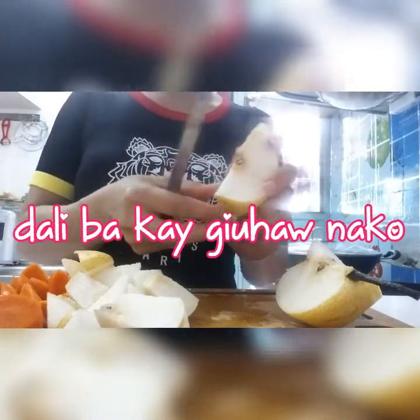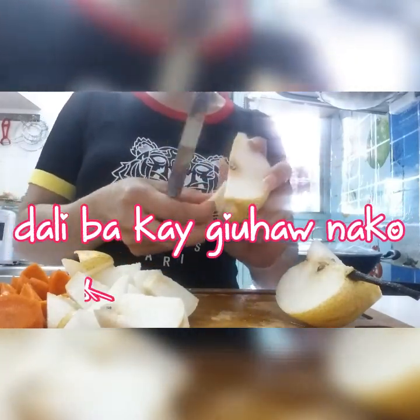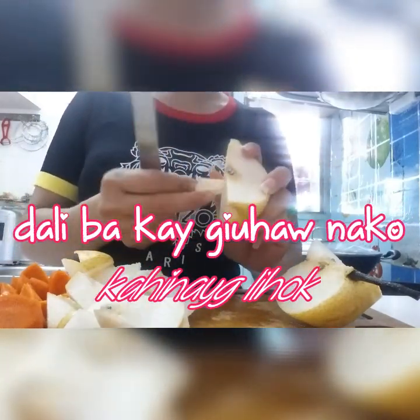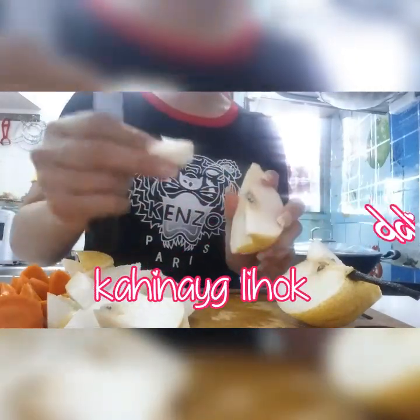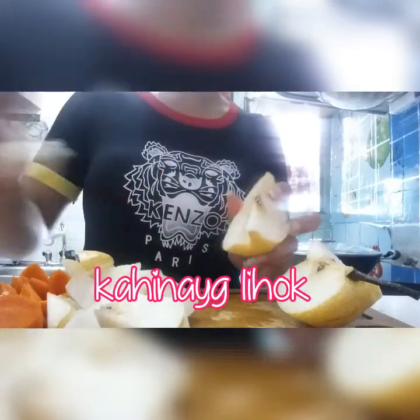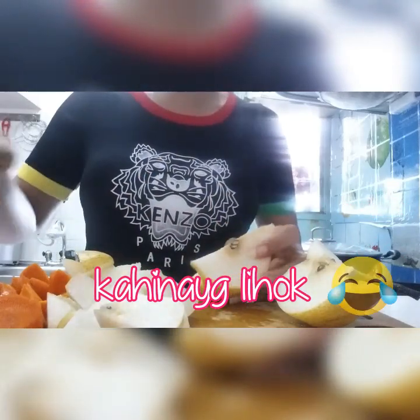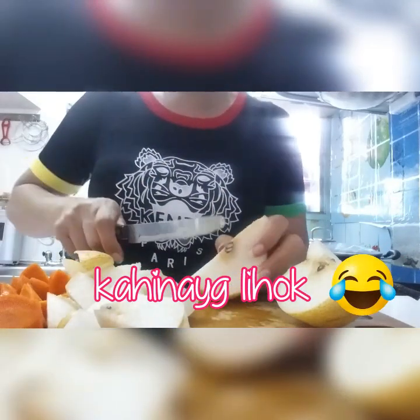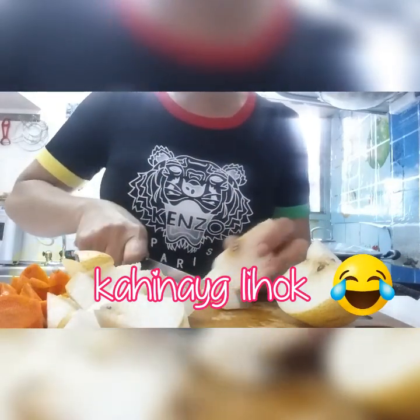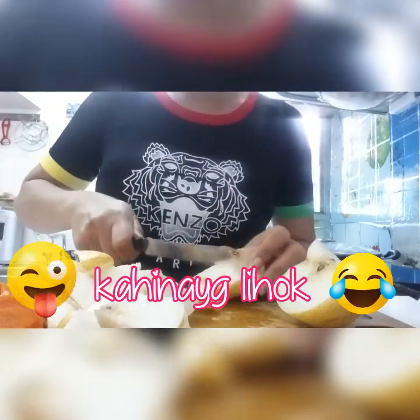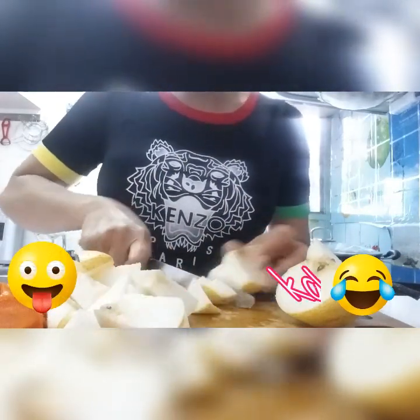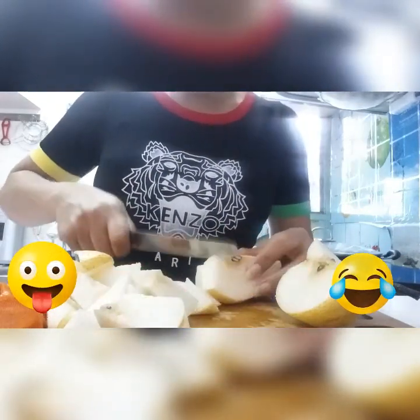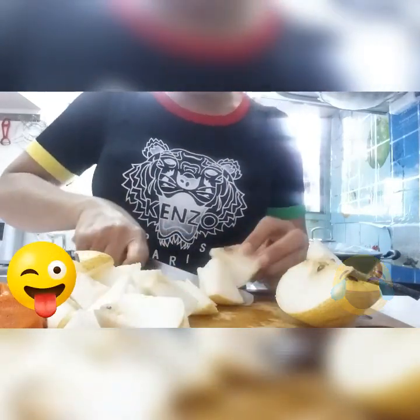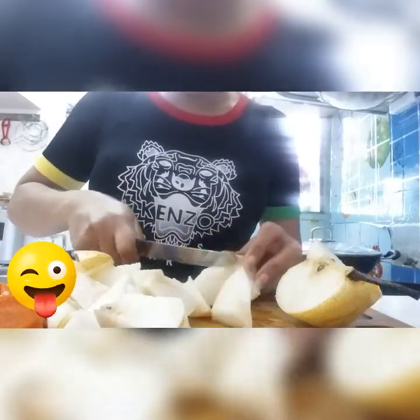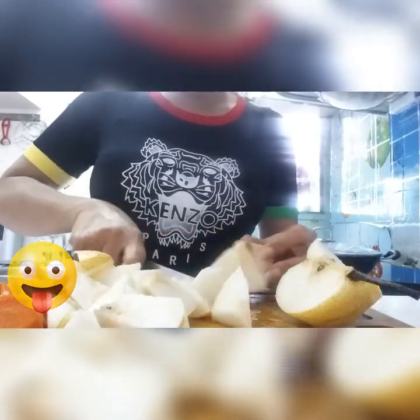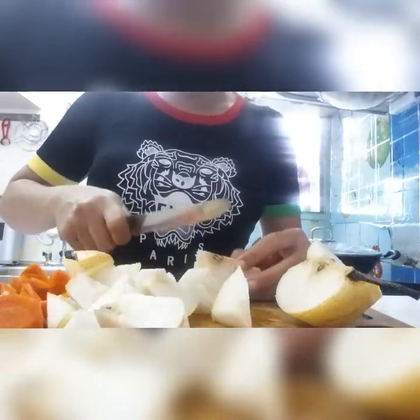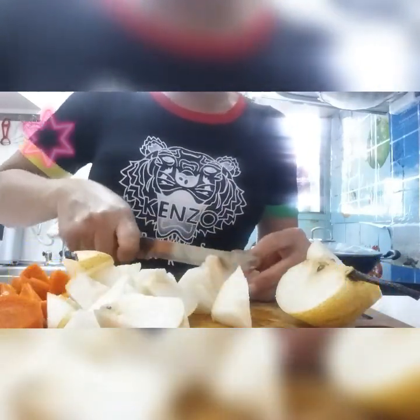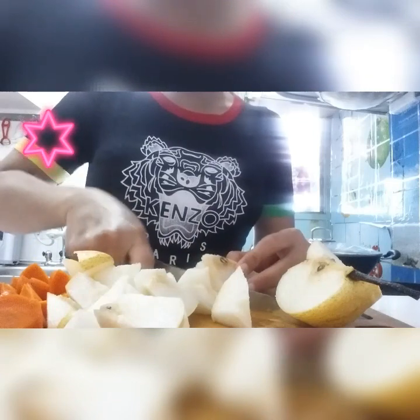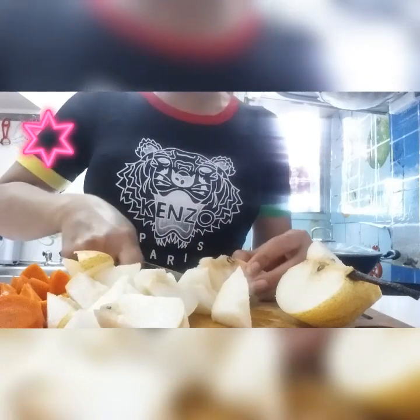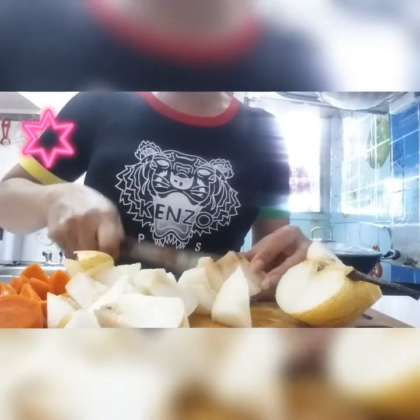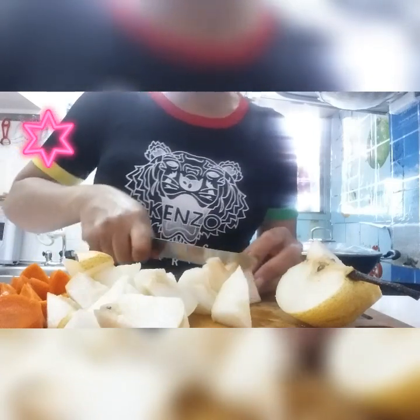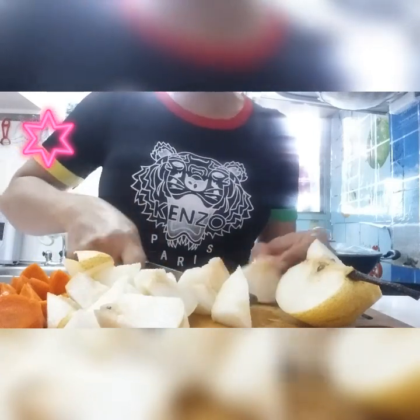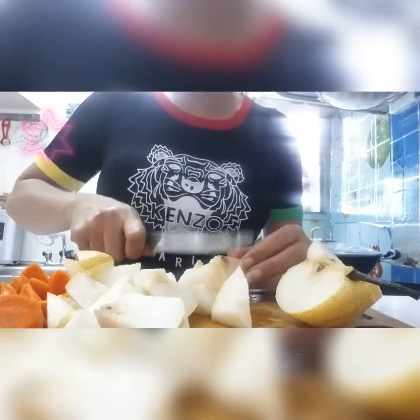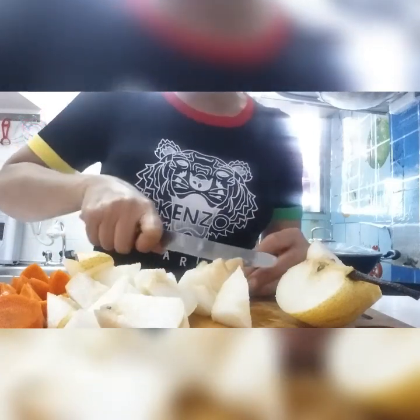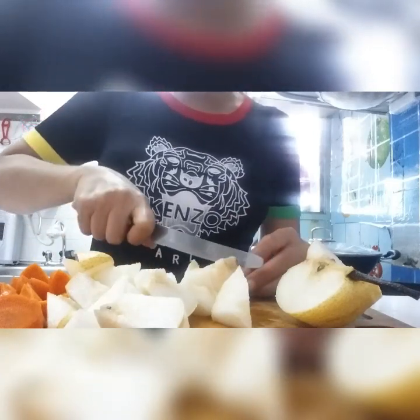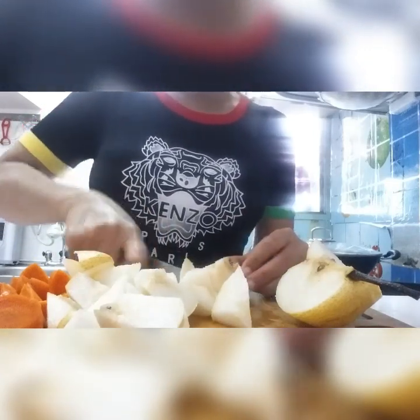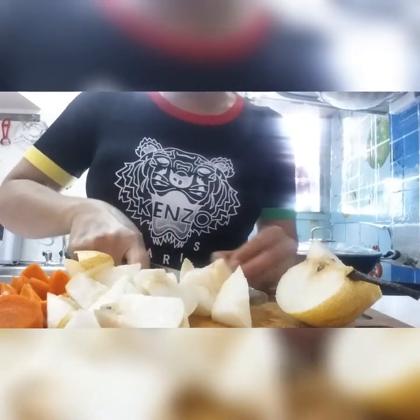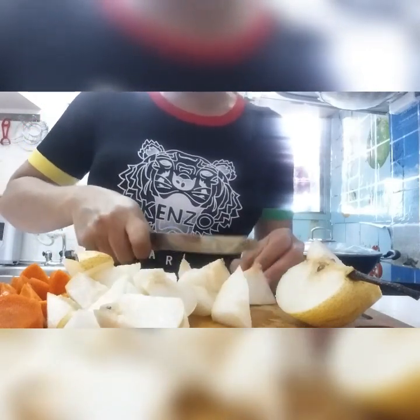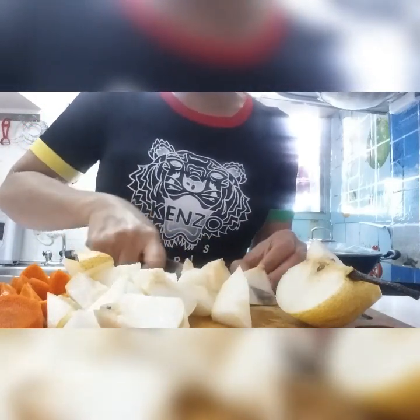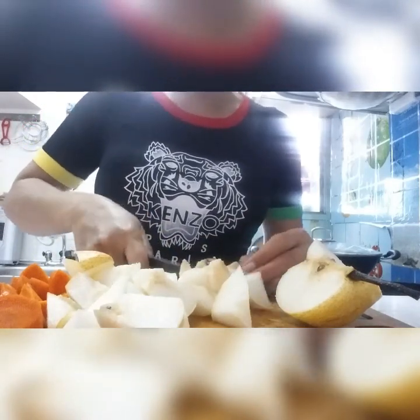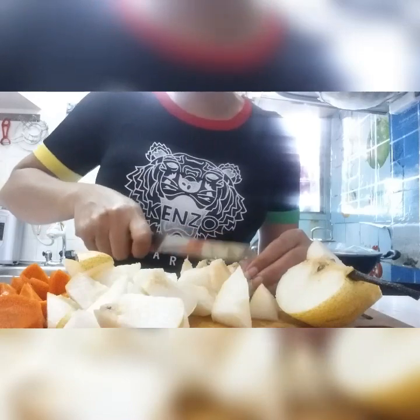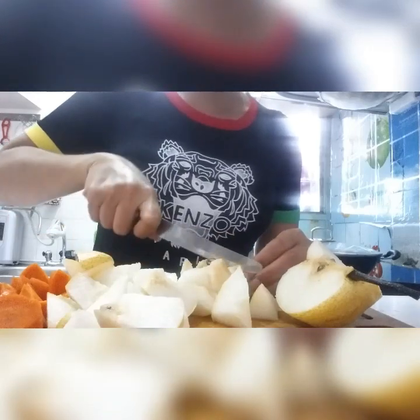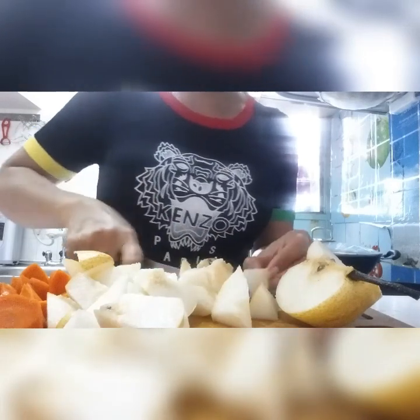Take out this one, the hard part. And guys, you can also include the seed because the seed also has a health benefit.